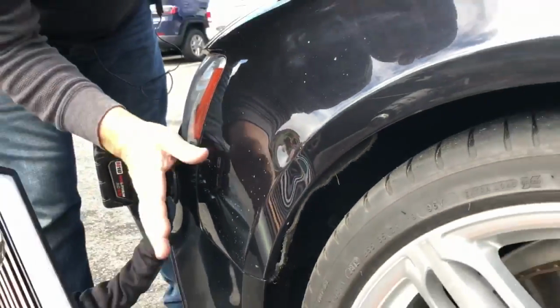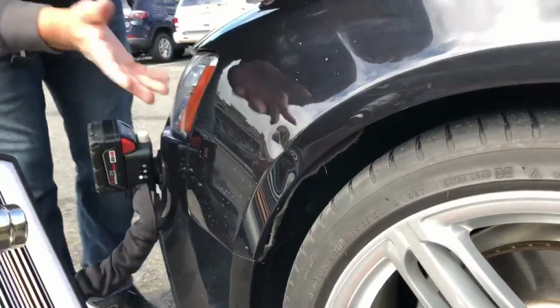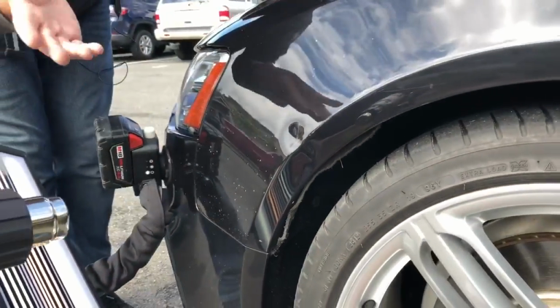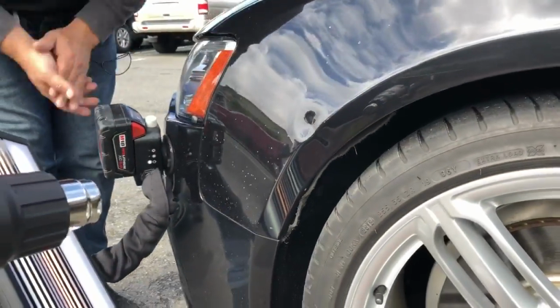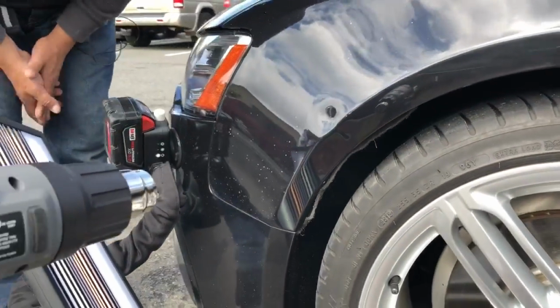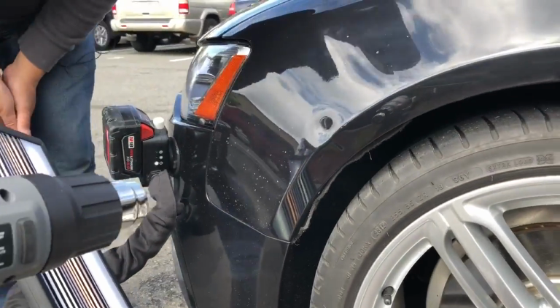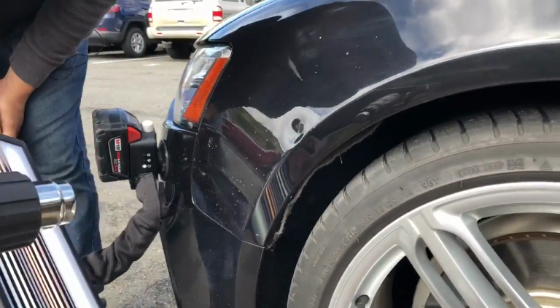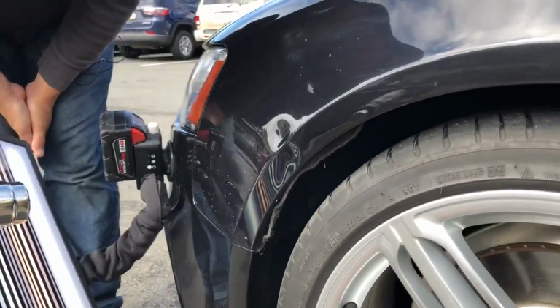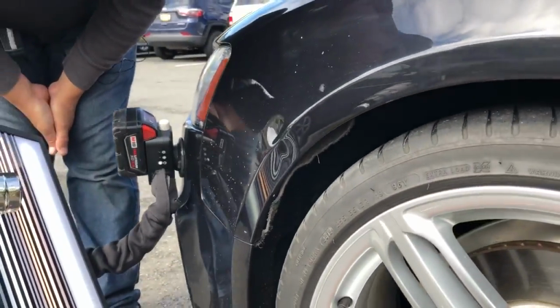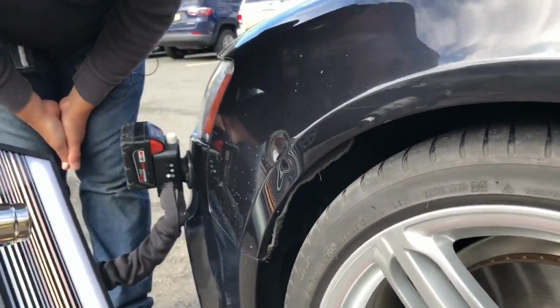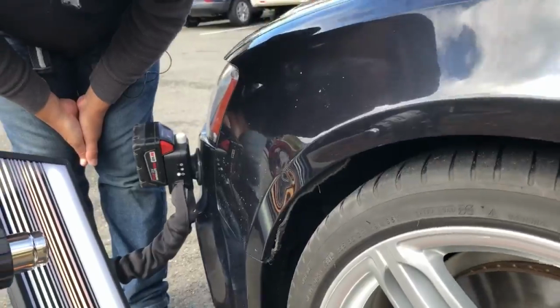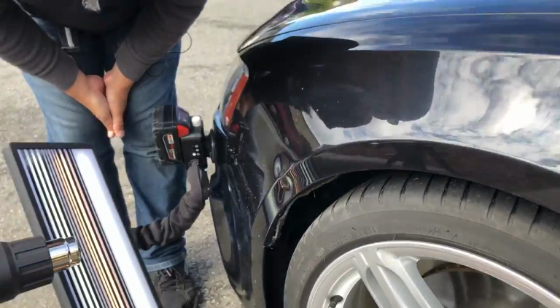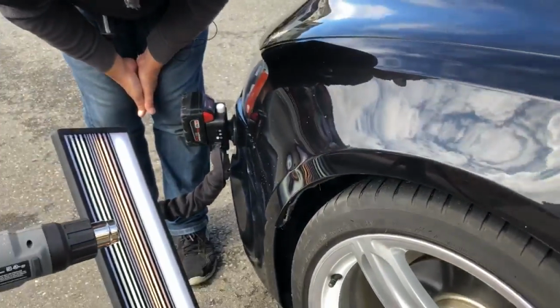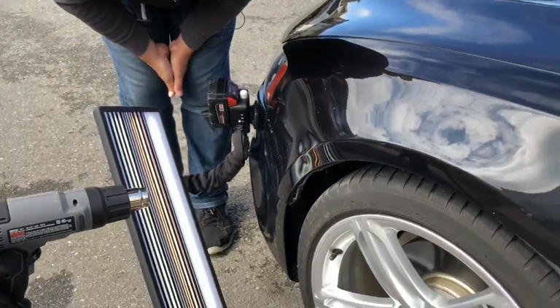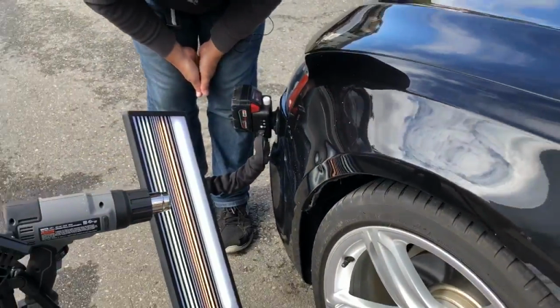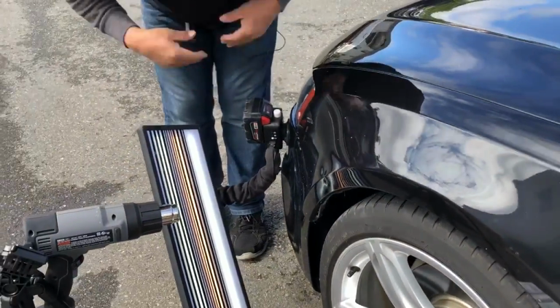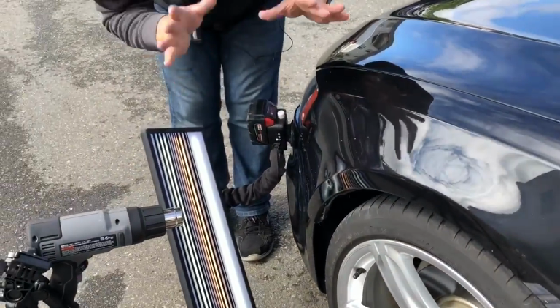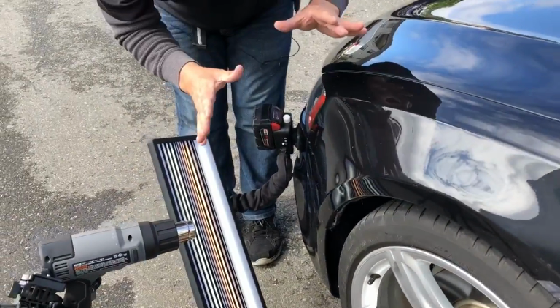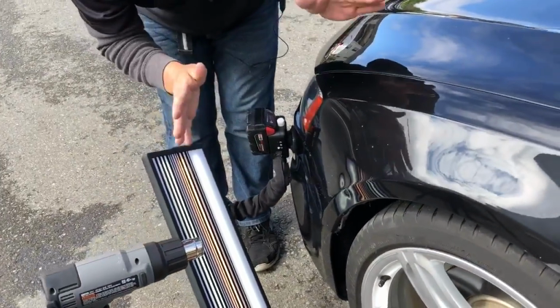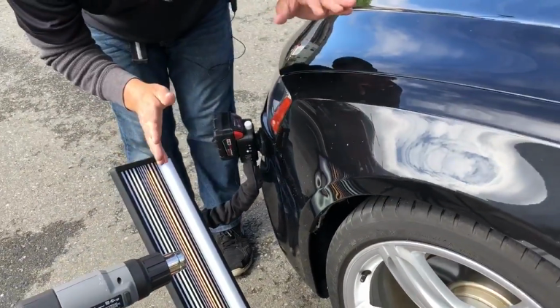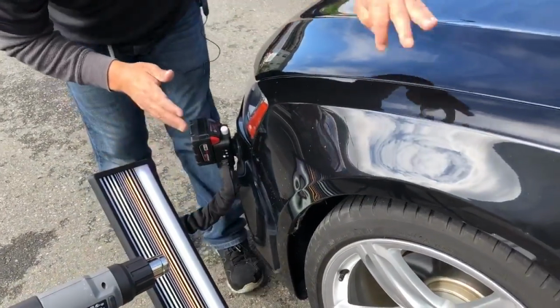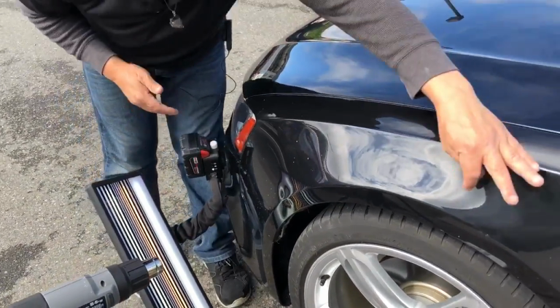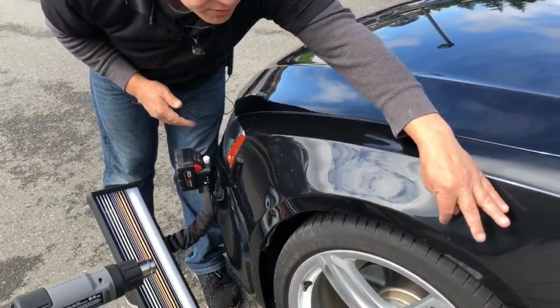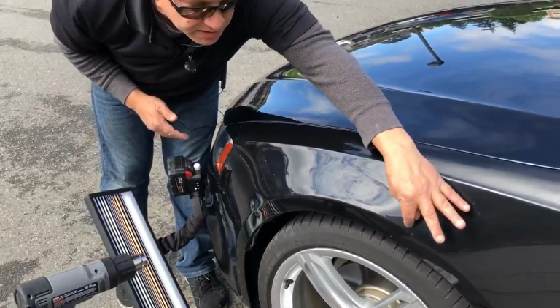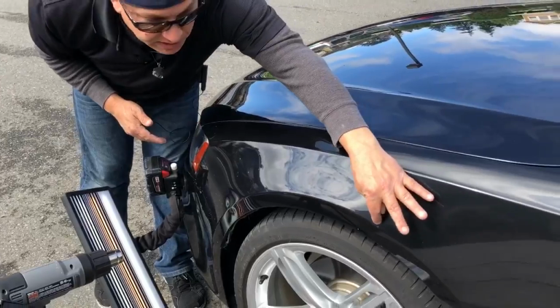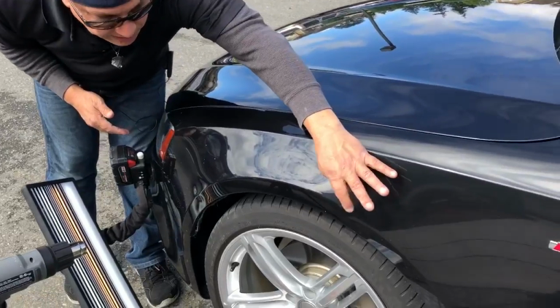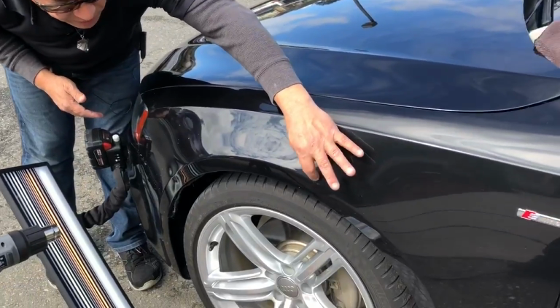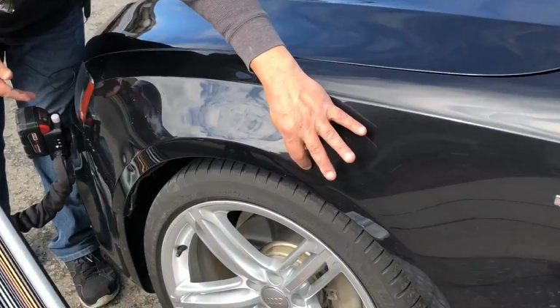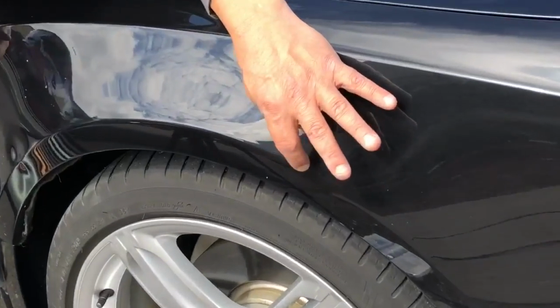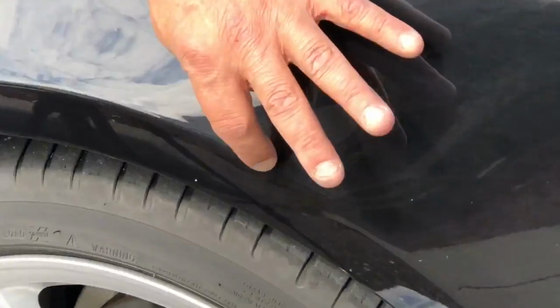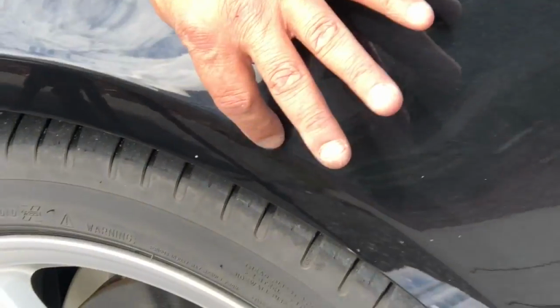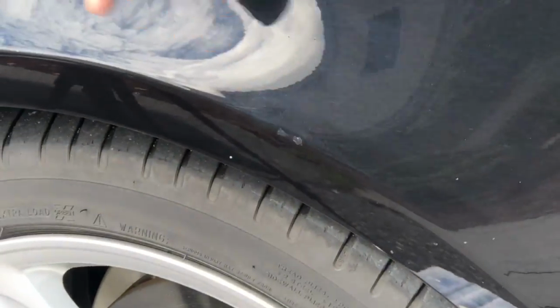It's paintless dent repair. I told the customer the same thing I always tell the customer — we're gonna get it to that 80-85% mark where it's gonna be very tough to see. I also noticed there's a little tiny dinger right here that we'll take care of.